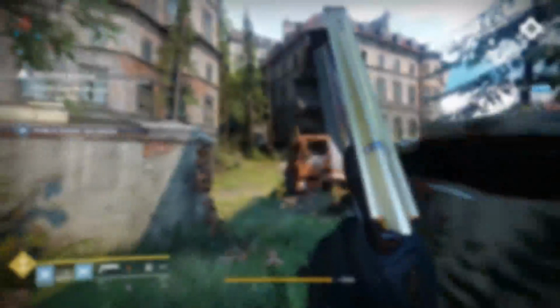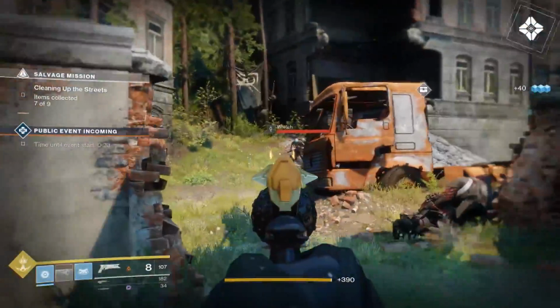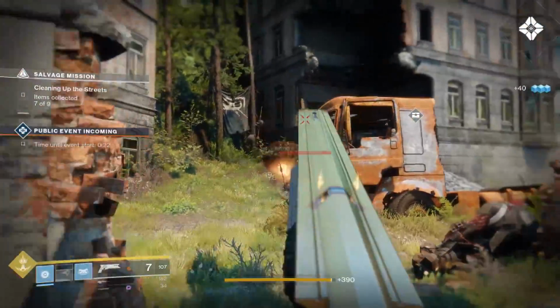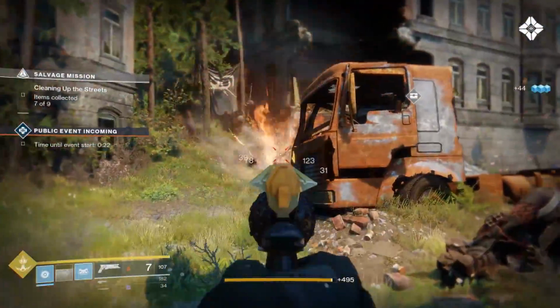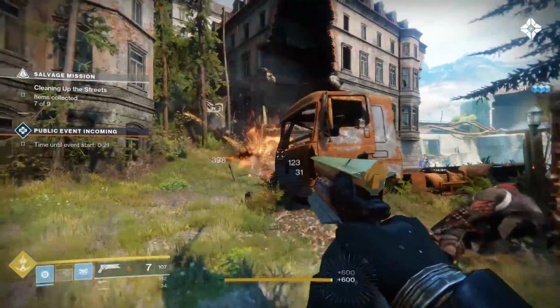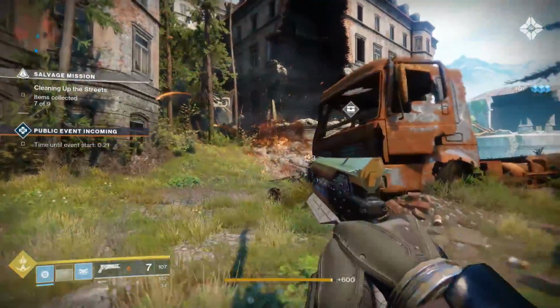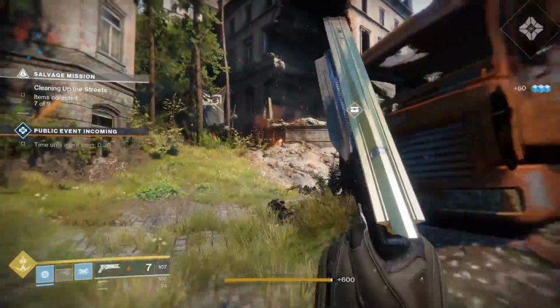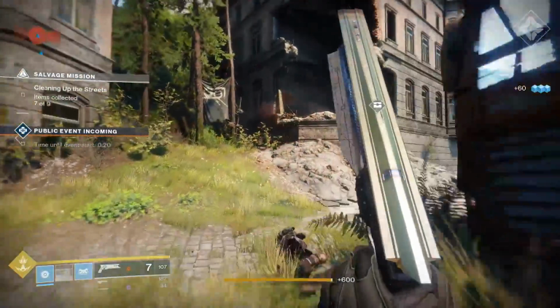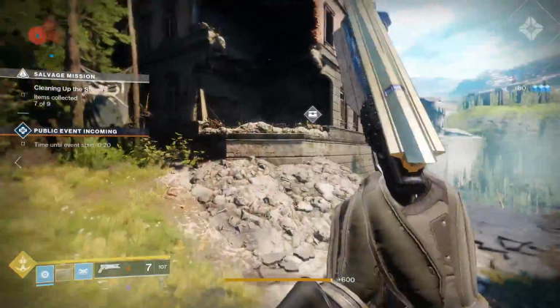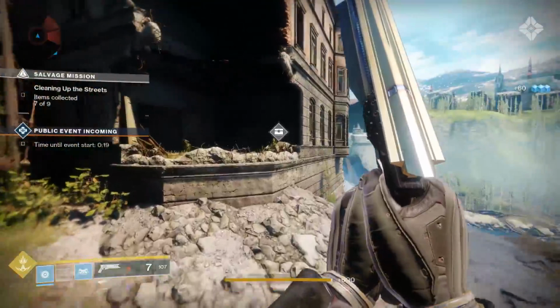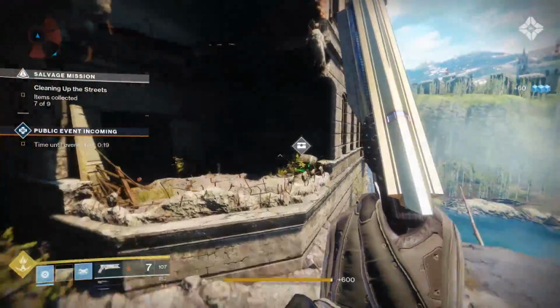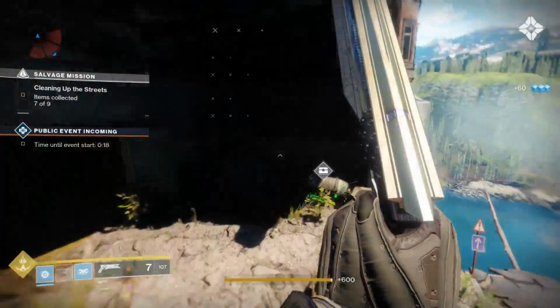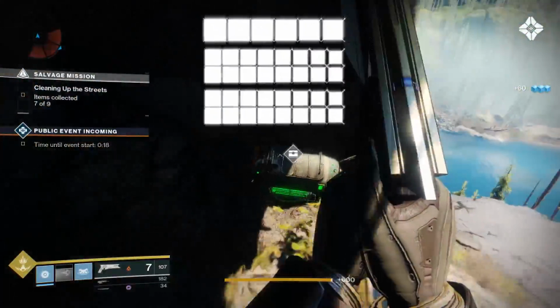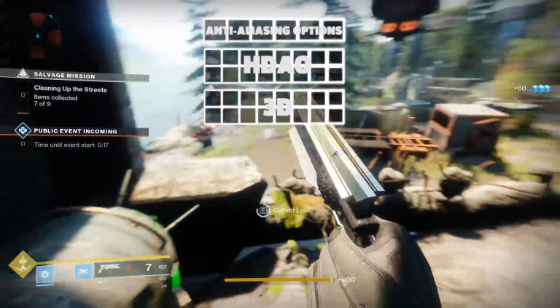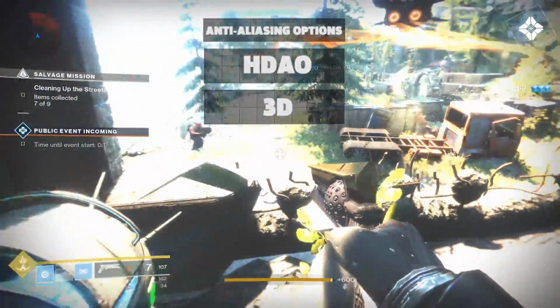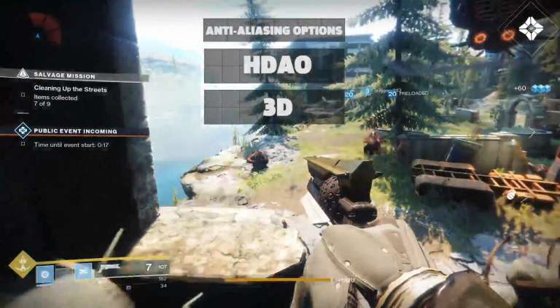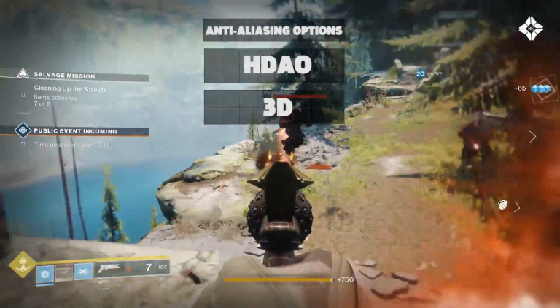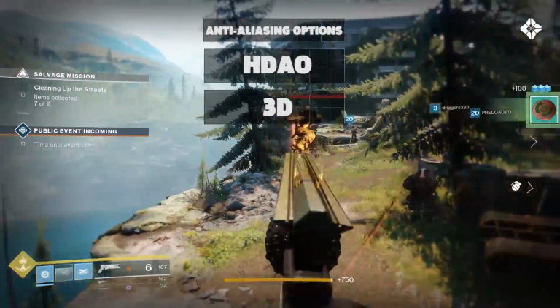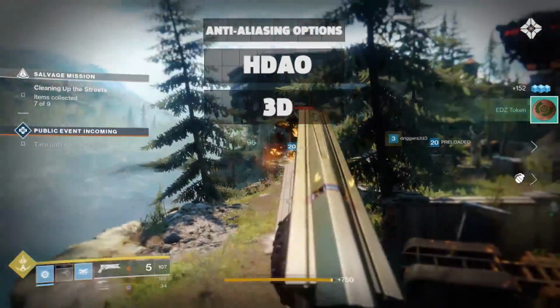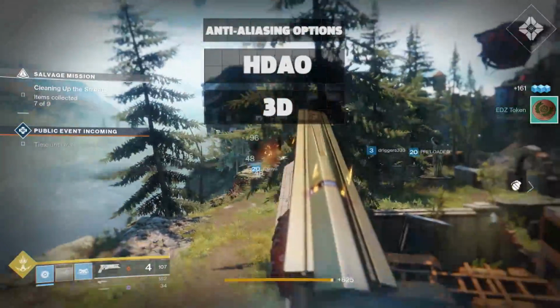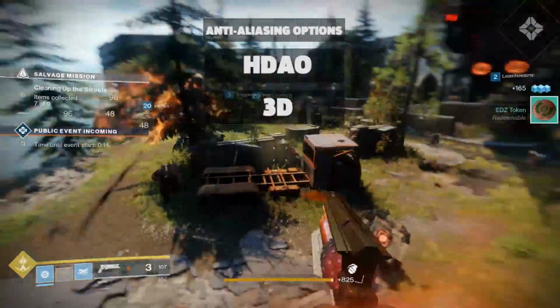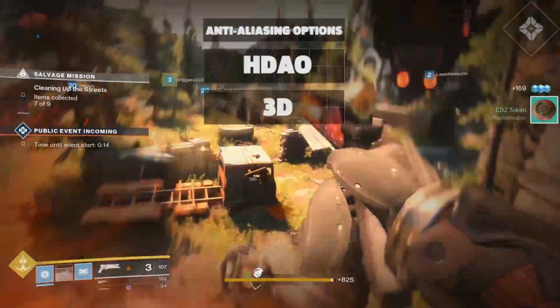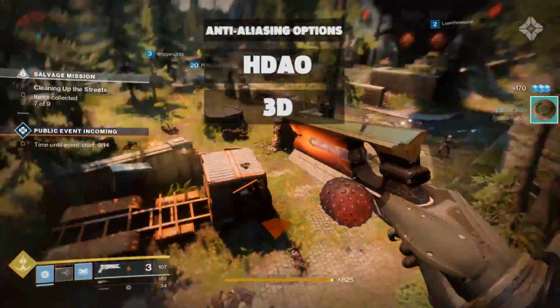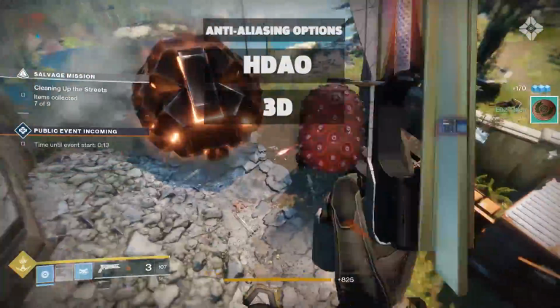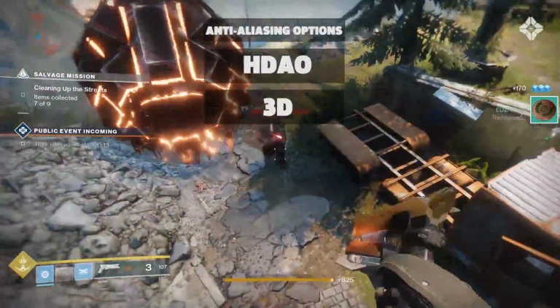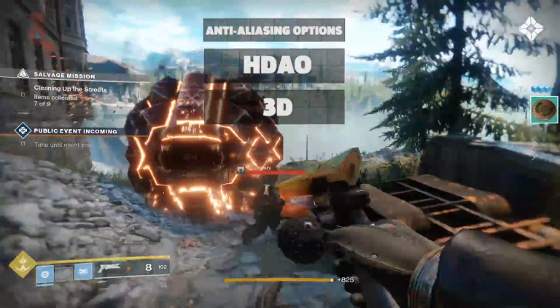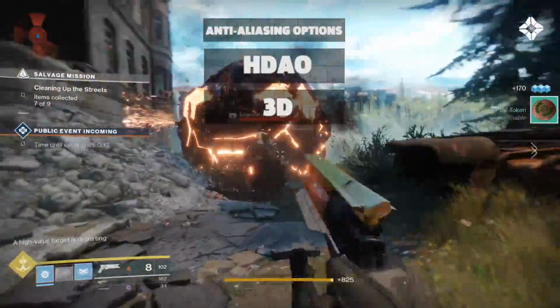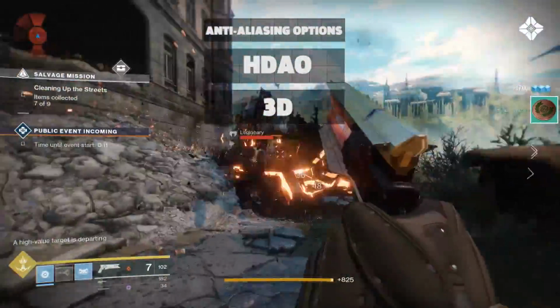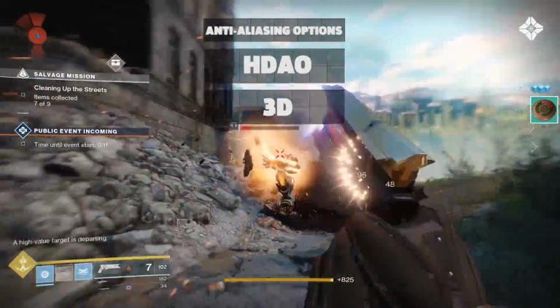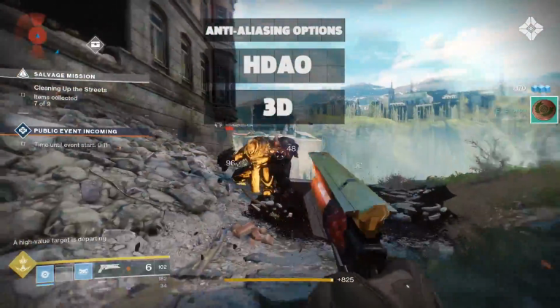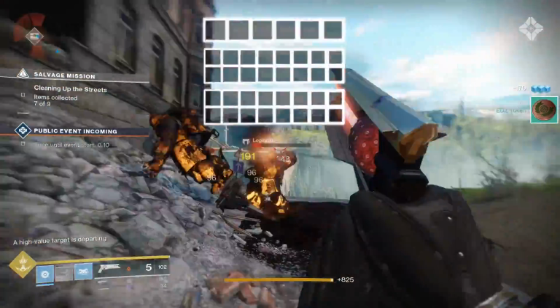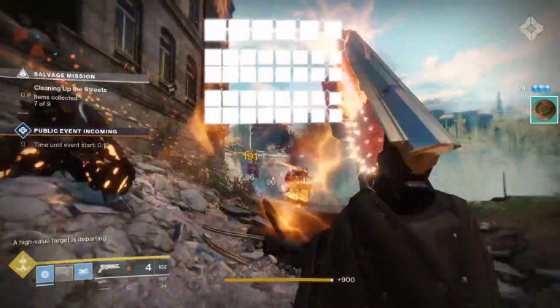Ambient occlusion darkens areas that should be blocked from light sources to add a richer look to the game. HDAO does a fine job of adding depth to the image in exchange for a few fps, while 3D takes this a step further but will cost additional fps.